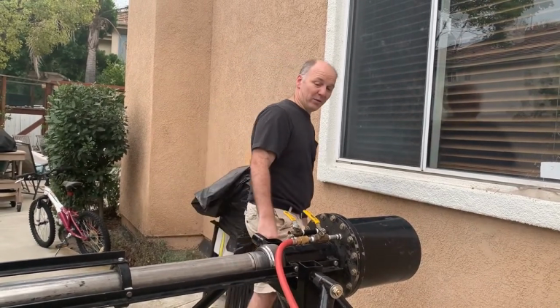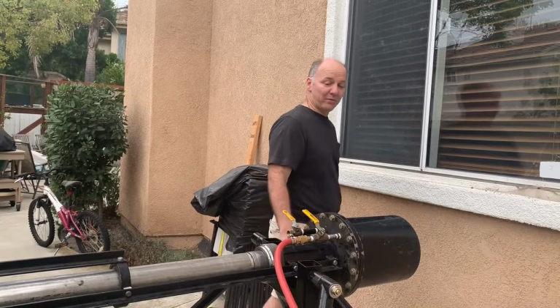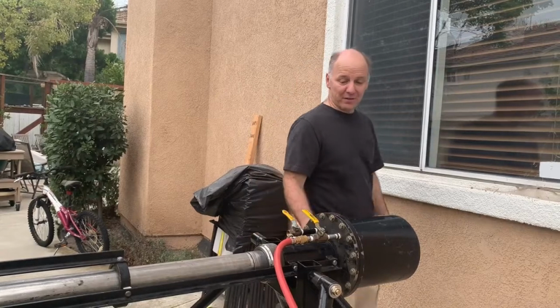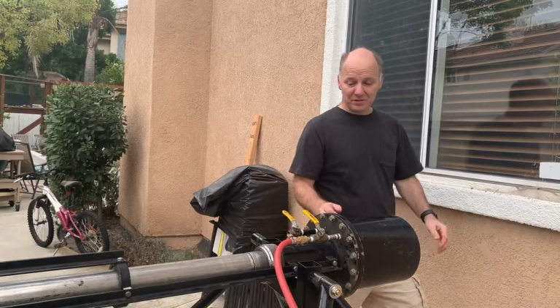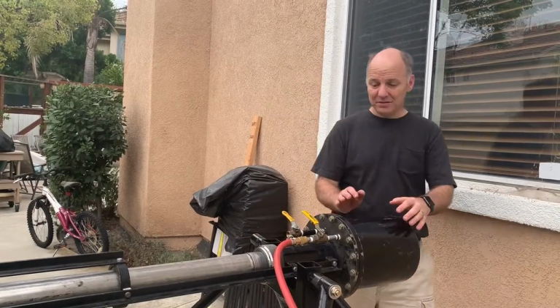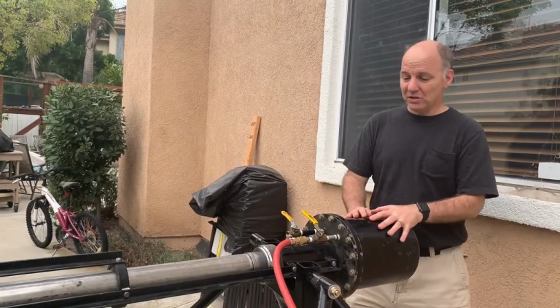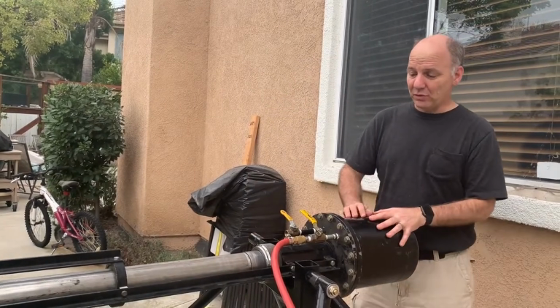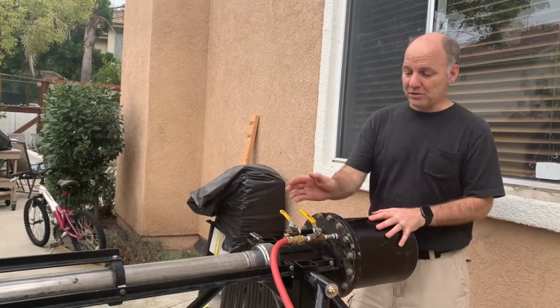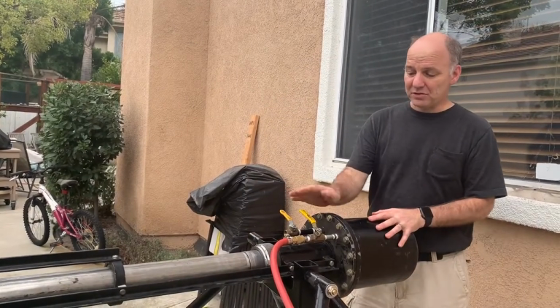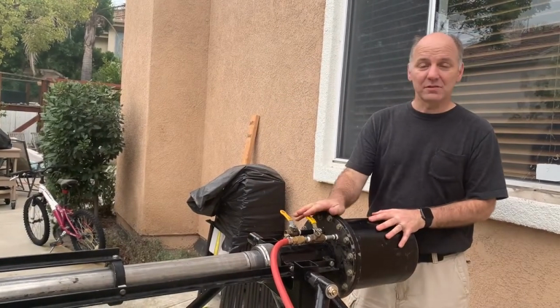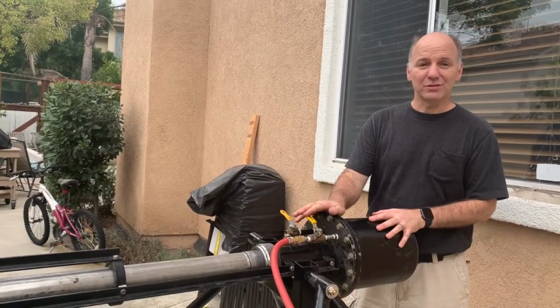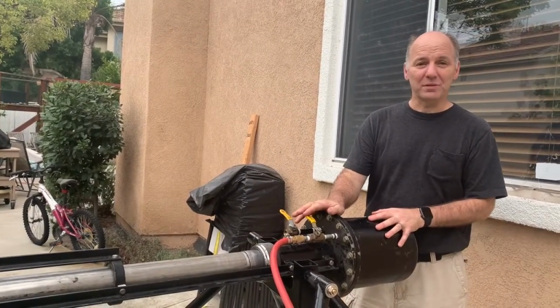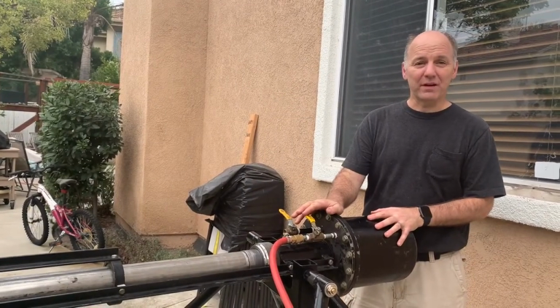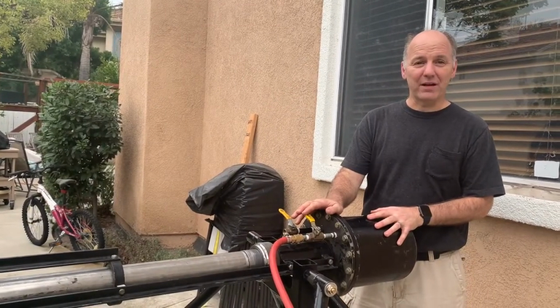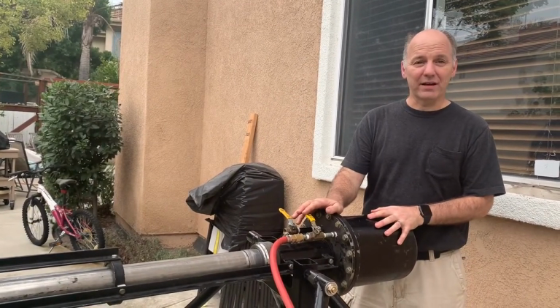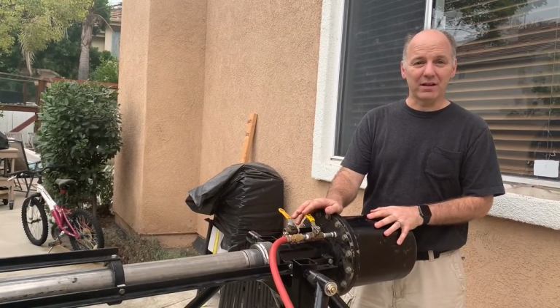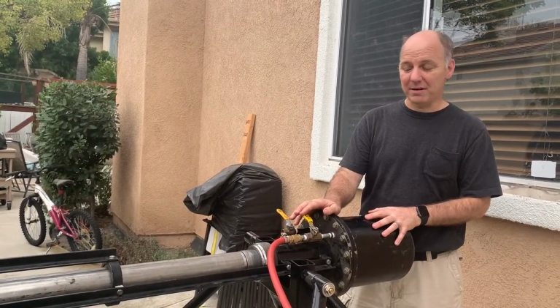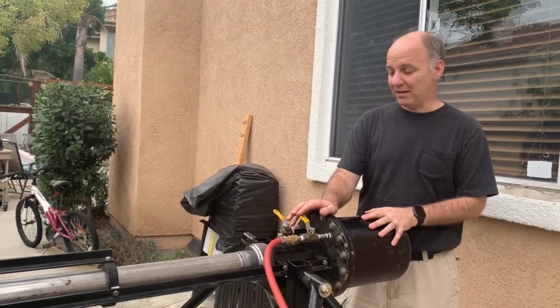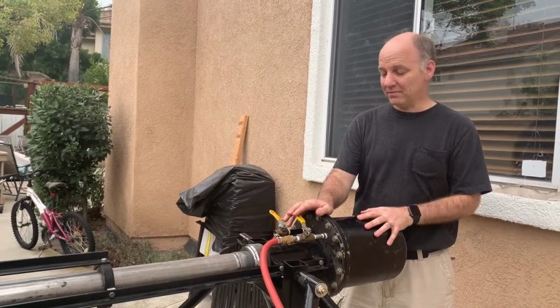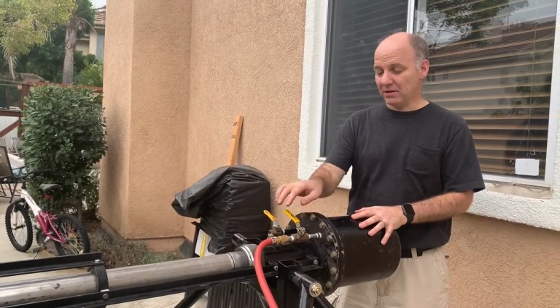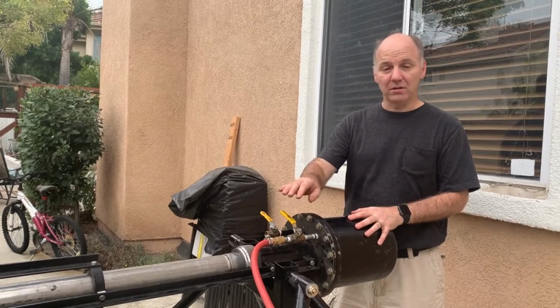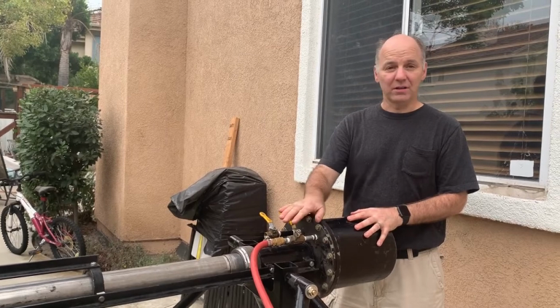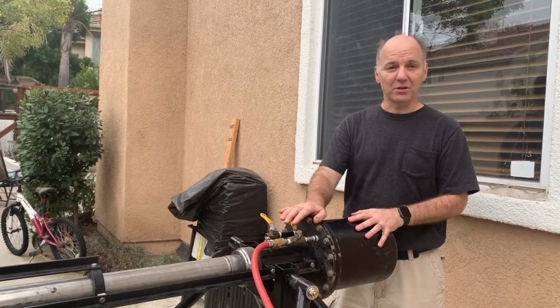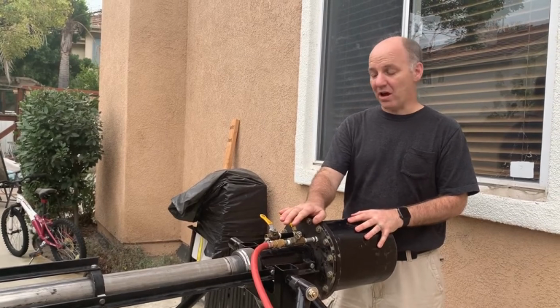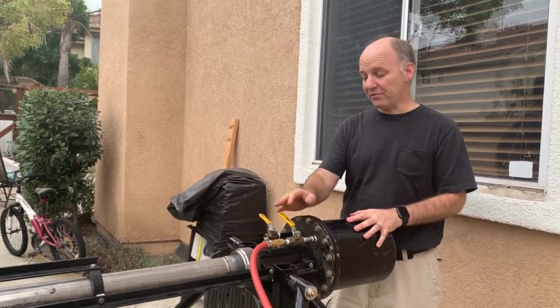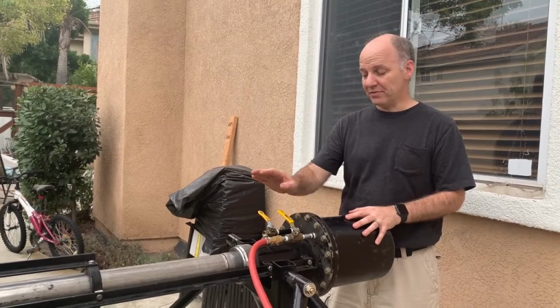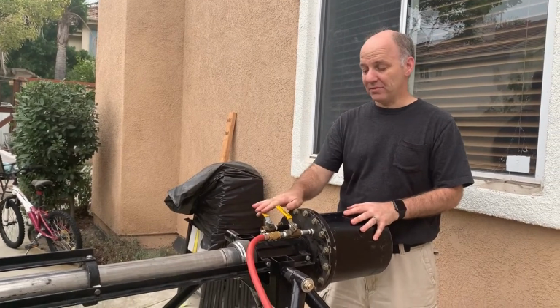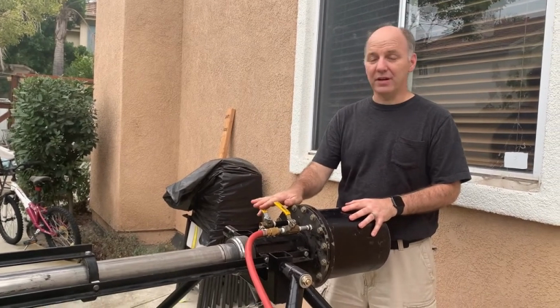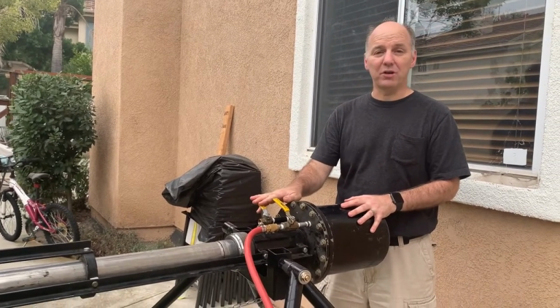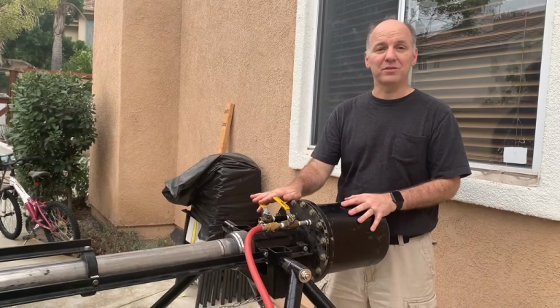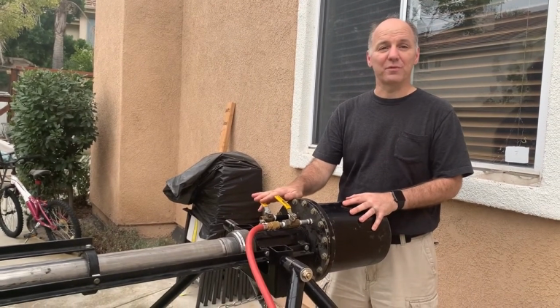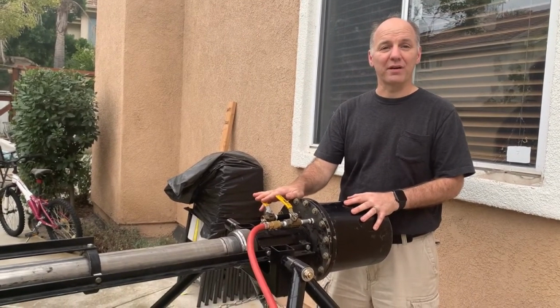In order to fire this, first you open the air line coming in, close it off, and then open this one to fire.